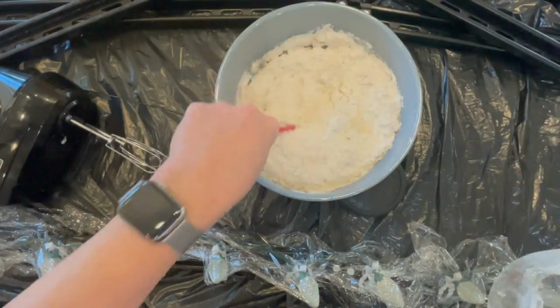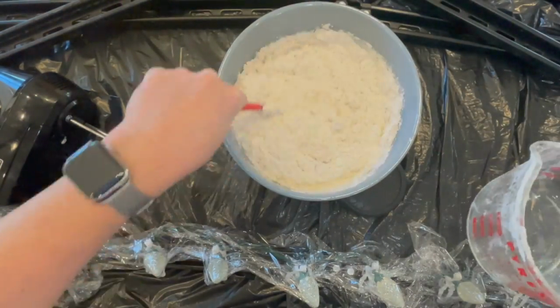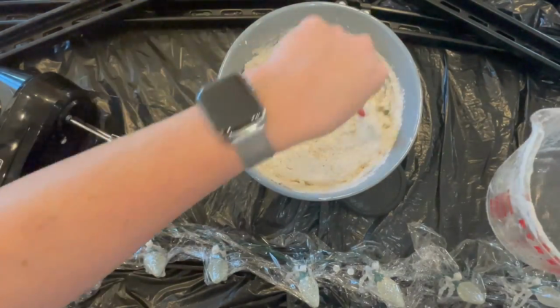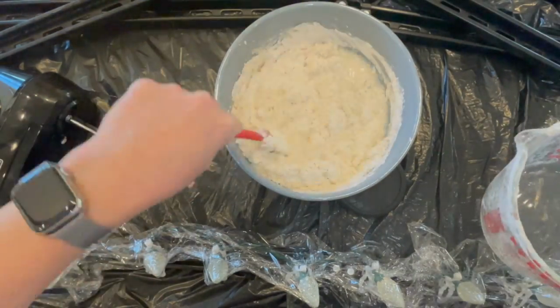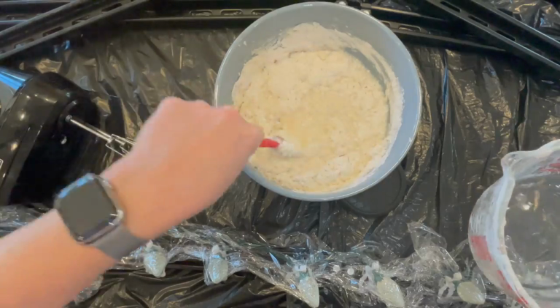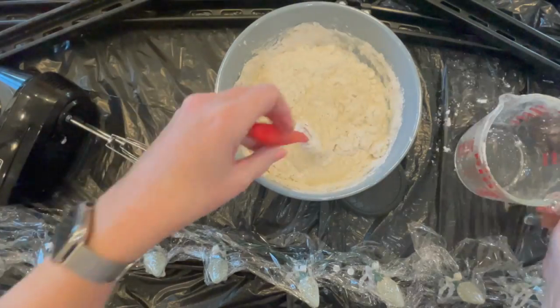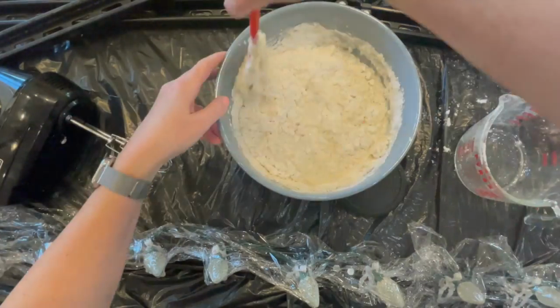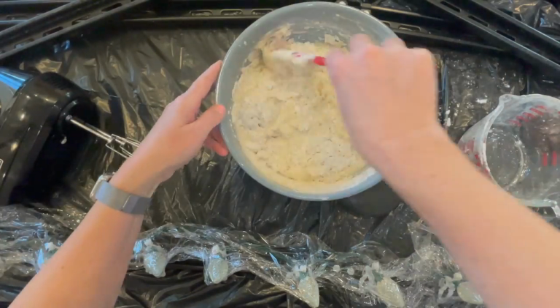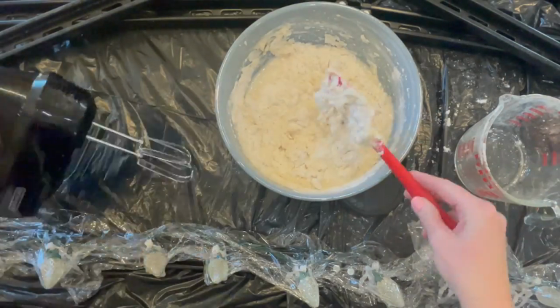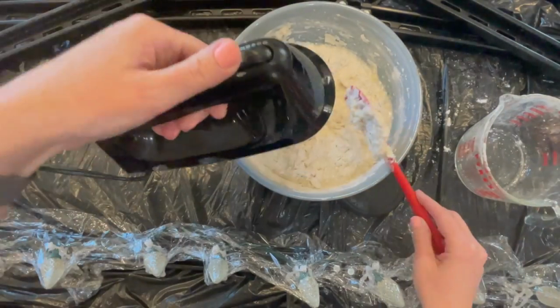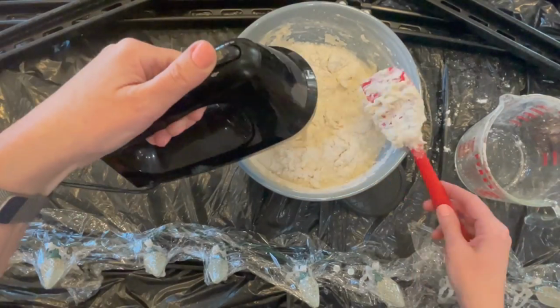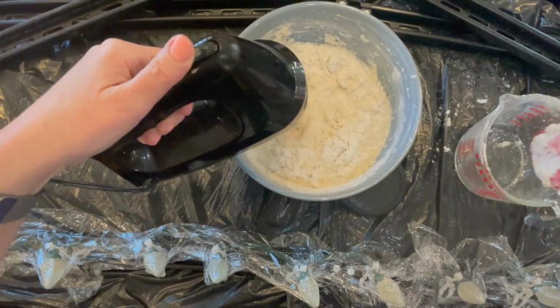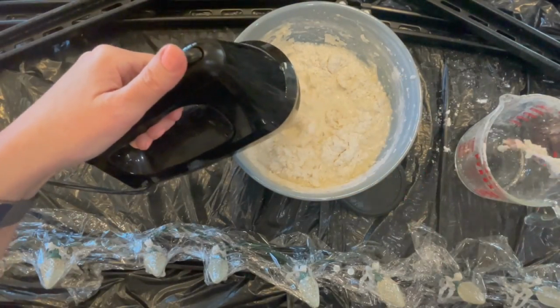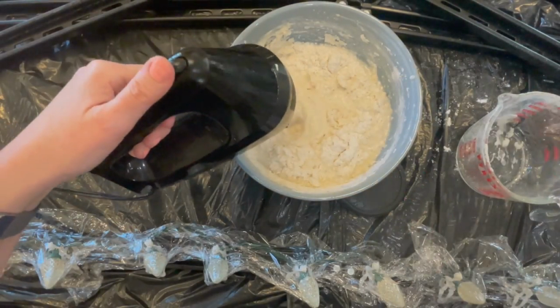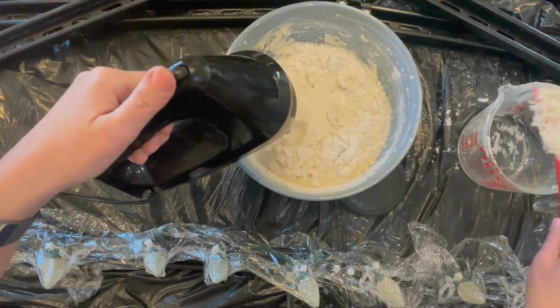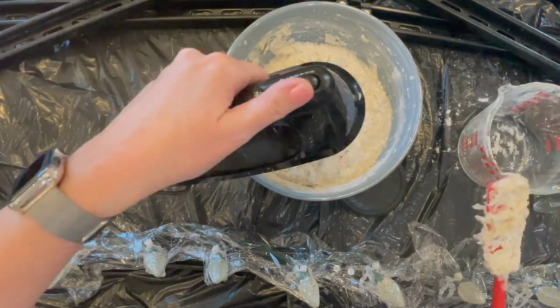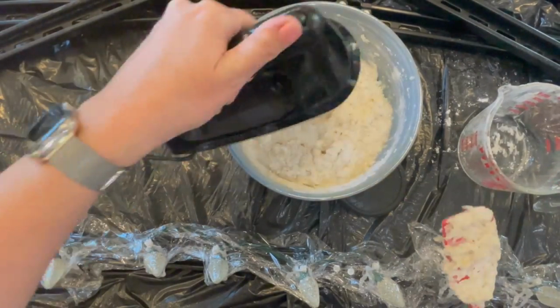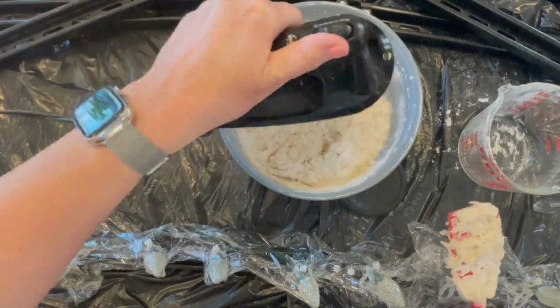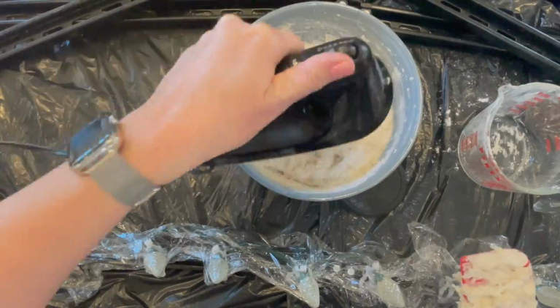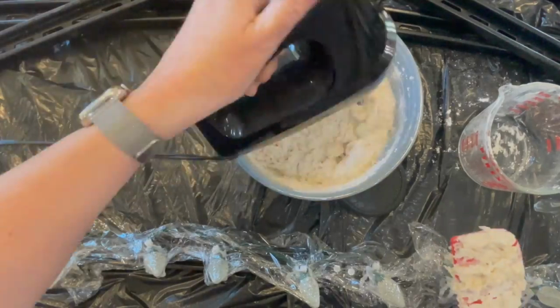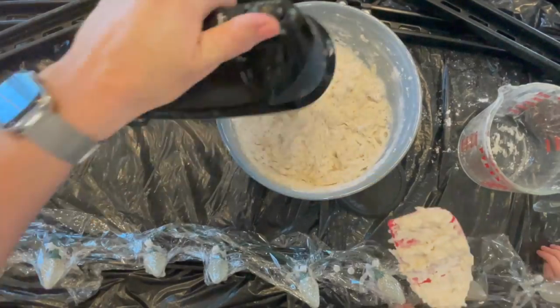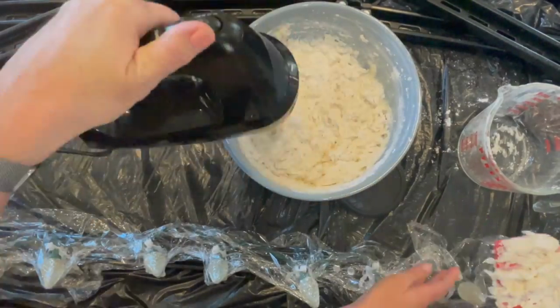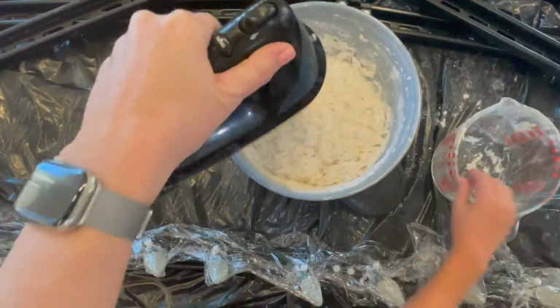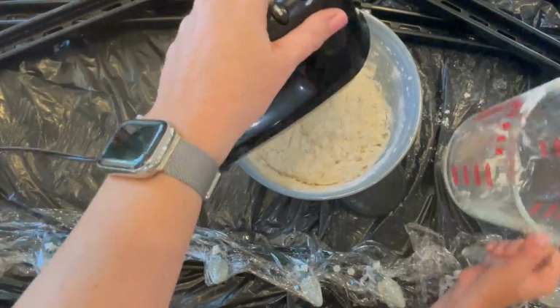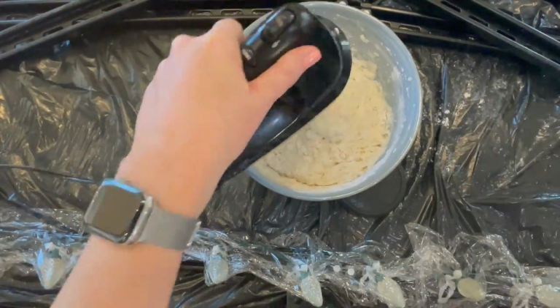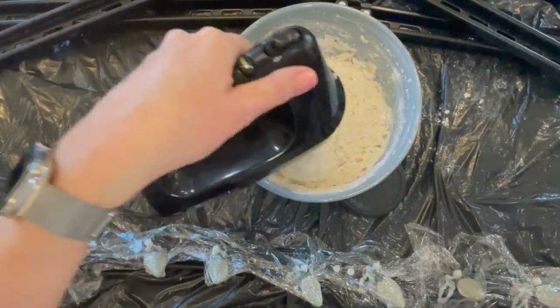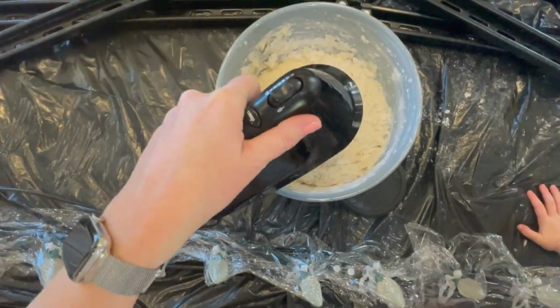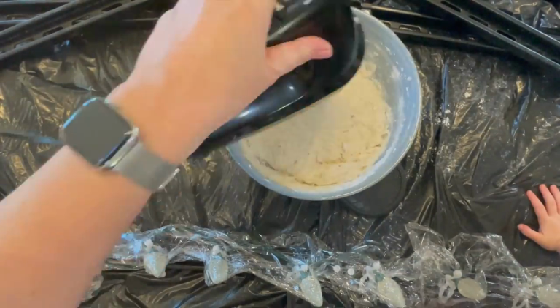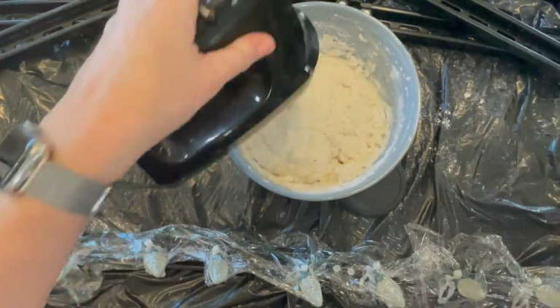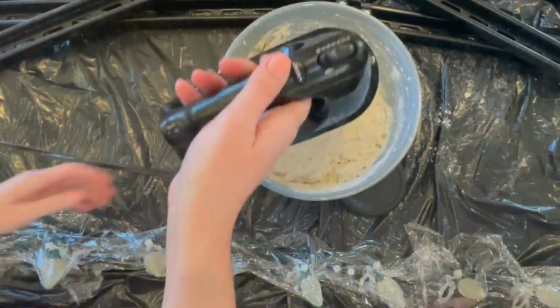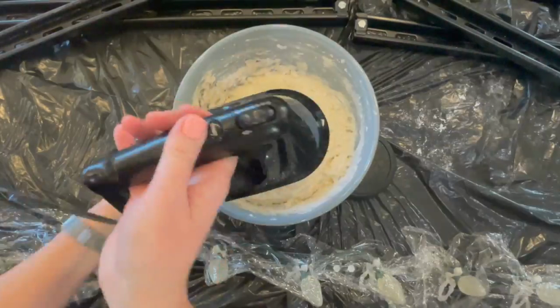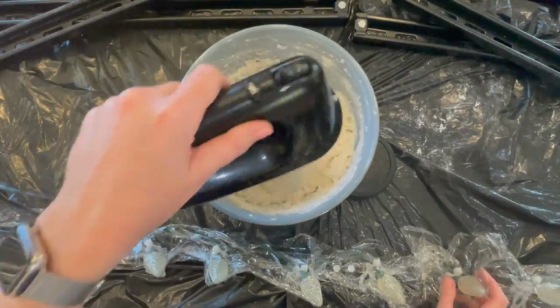You'll want to get hot water that's between 125 and 145 degrees Fahrenheit. Put it in a bowl. I got mine hot on the stove, but you can also use a microwave-safe bowl and use the microwave.